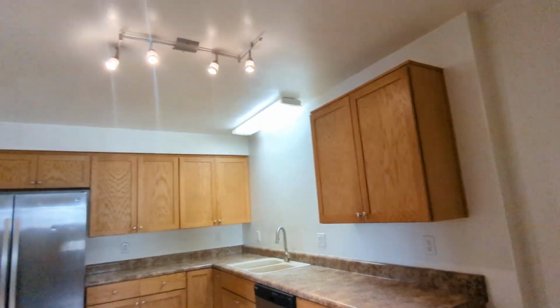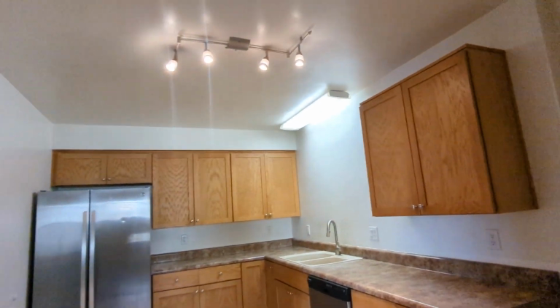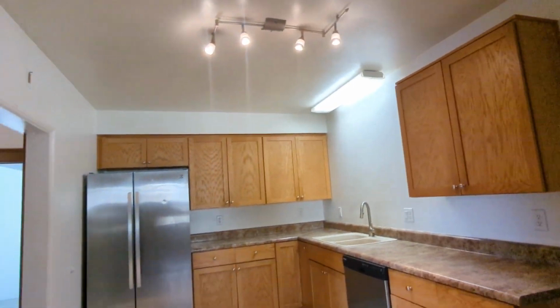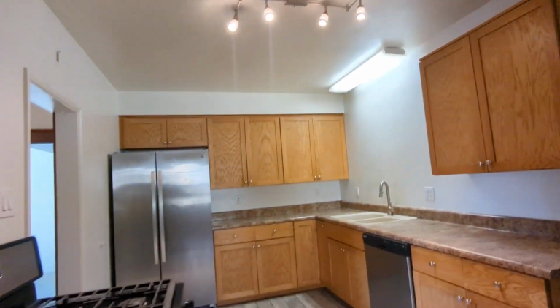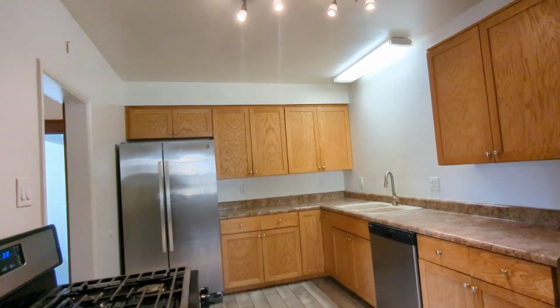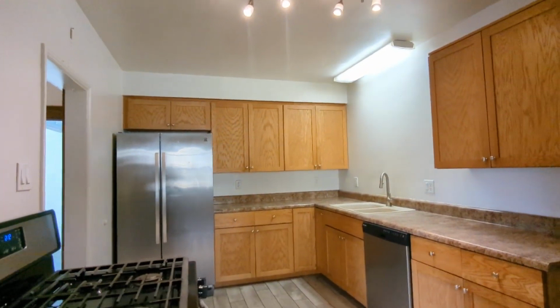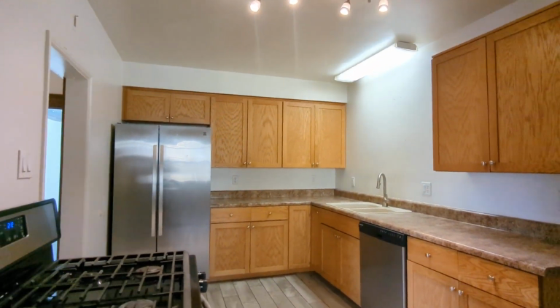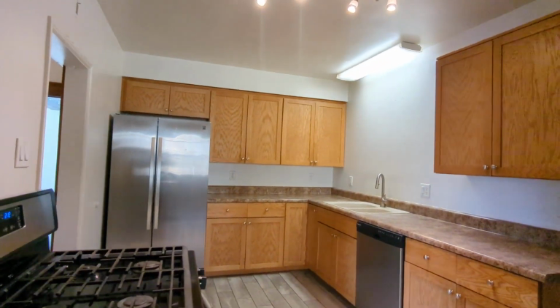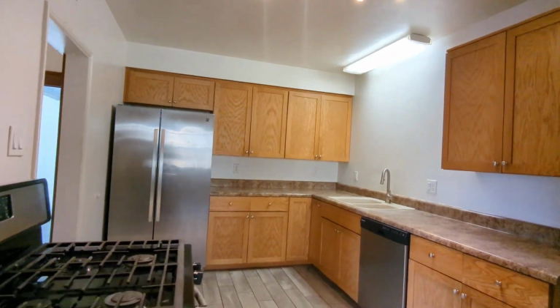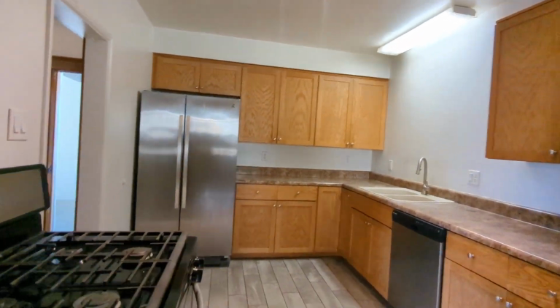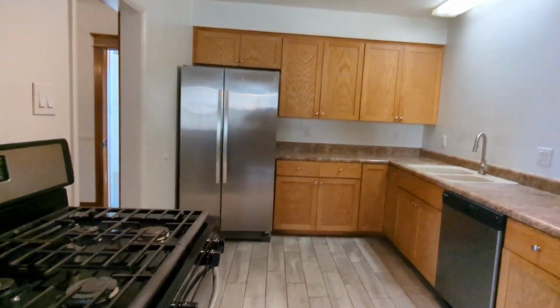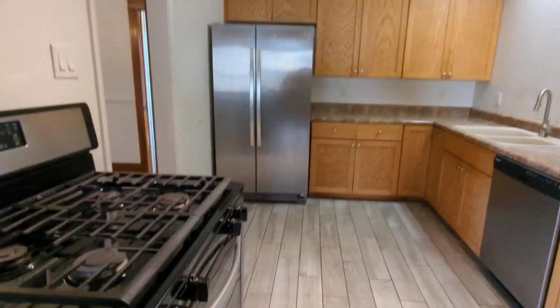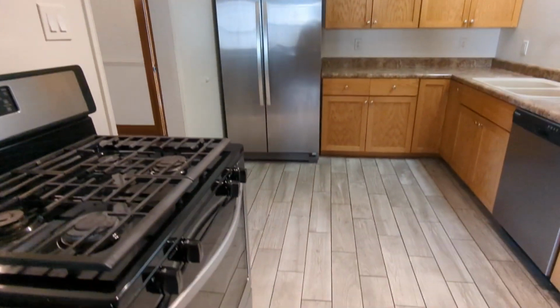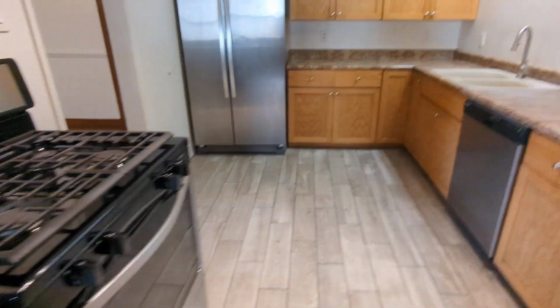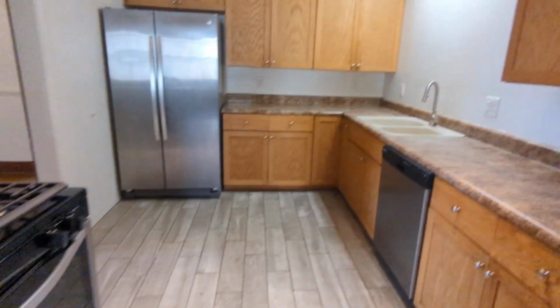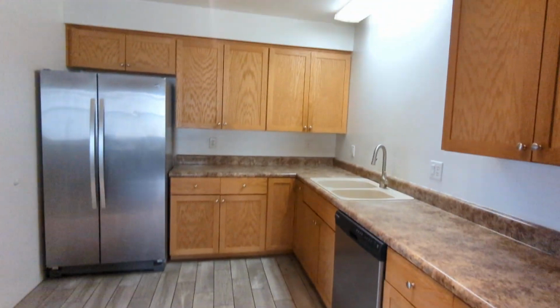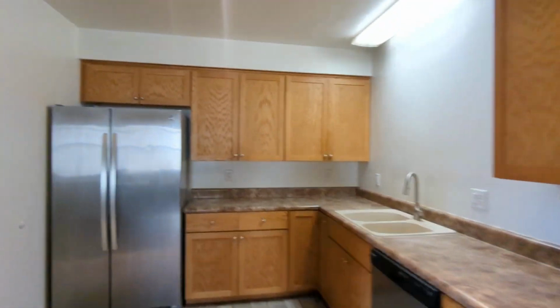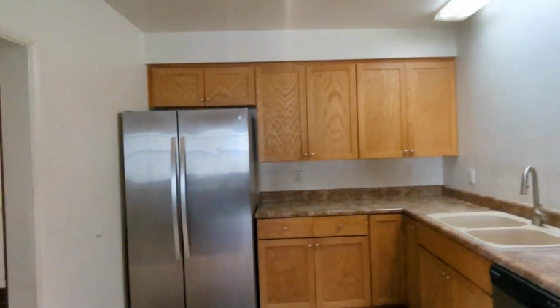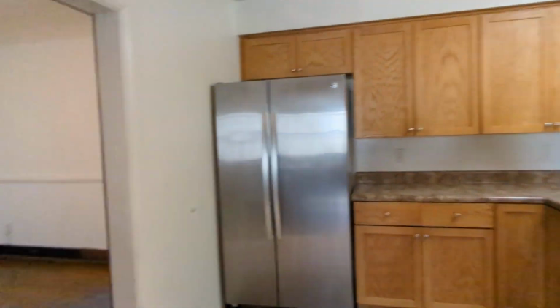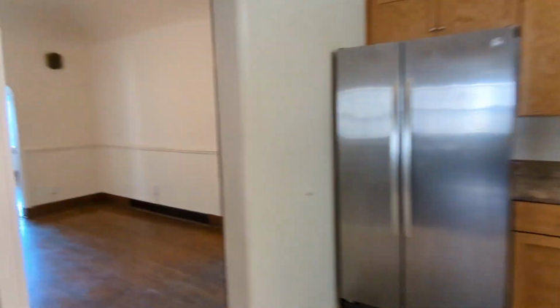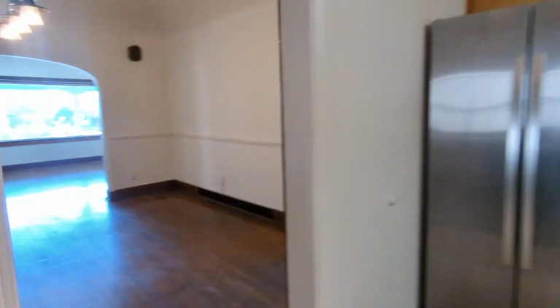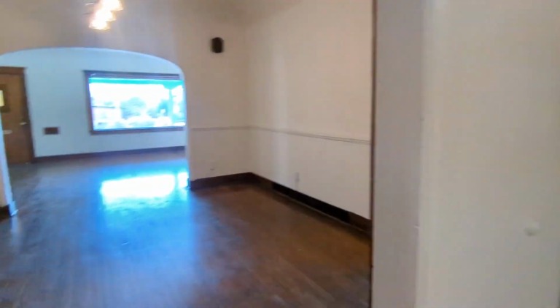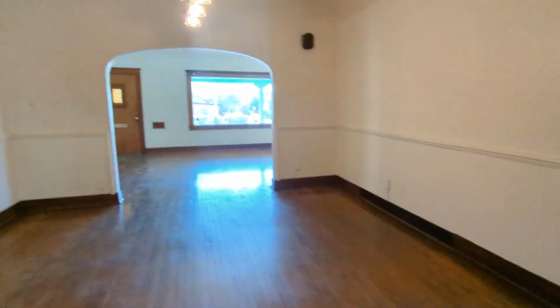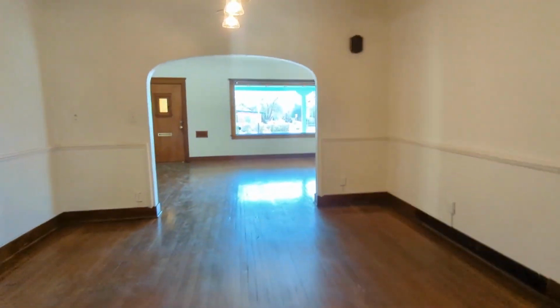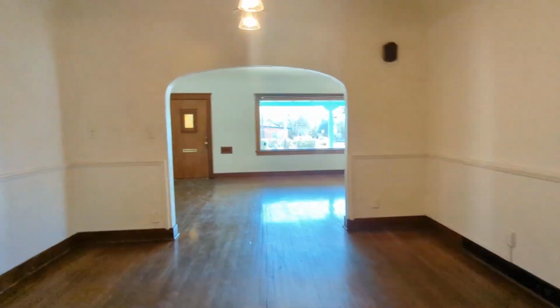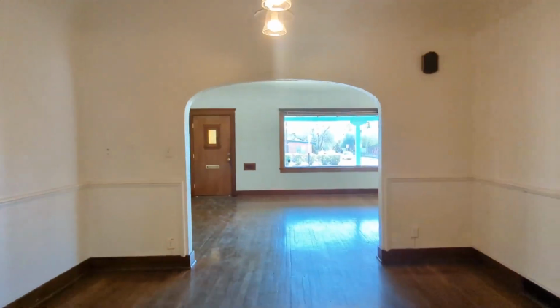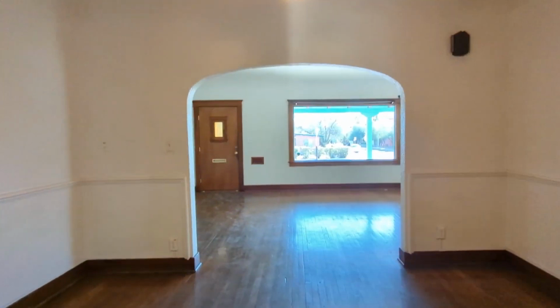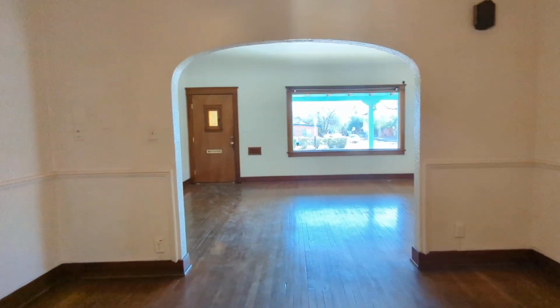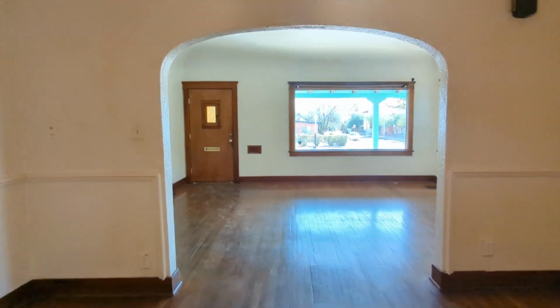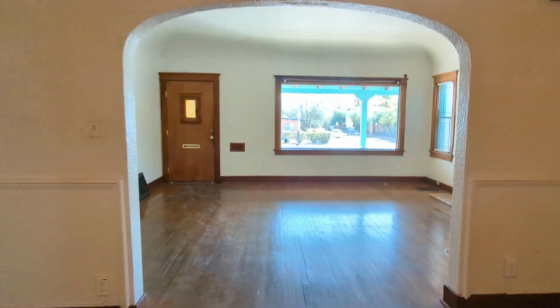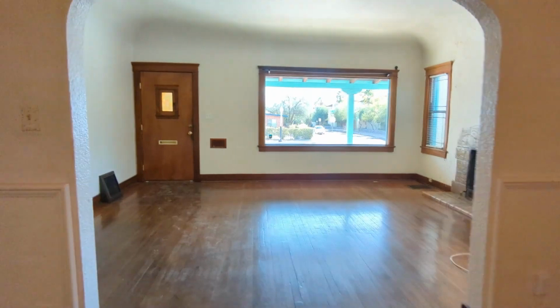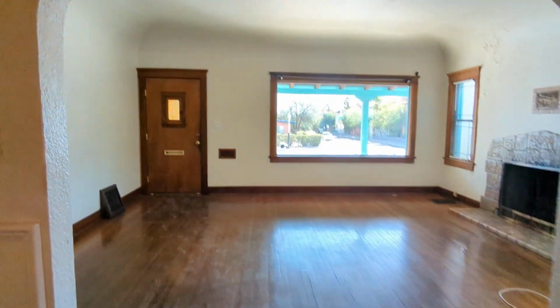And then we're gonna swing around. So here's the kitchen again, the dining room and living area.